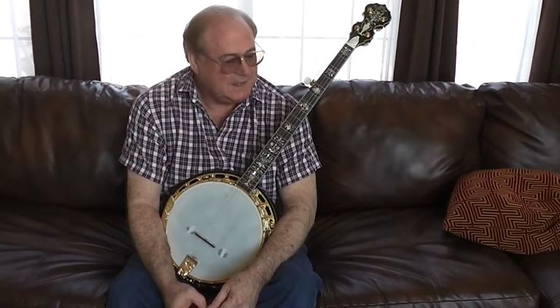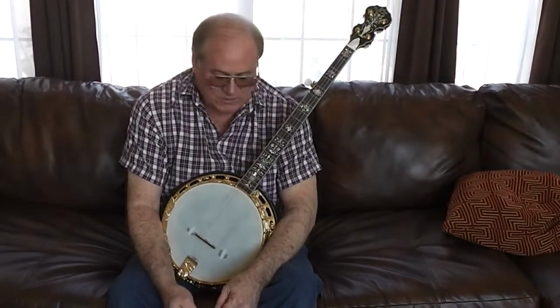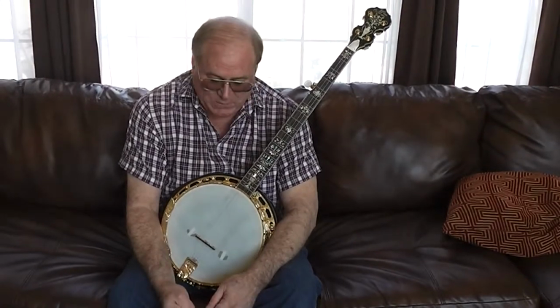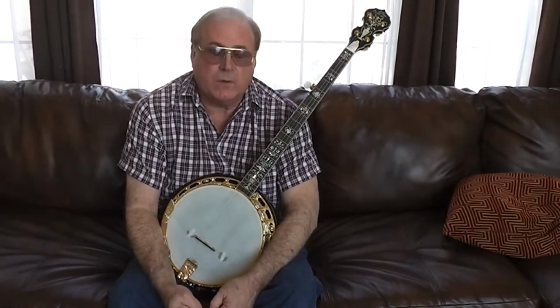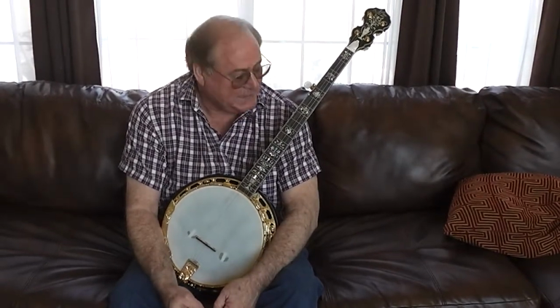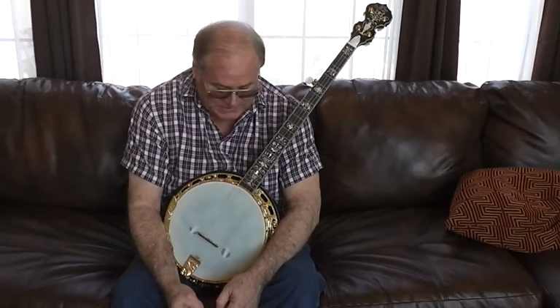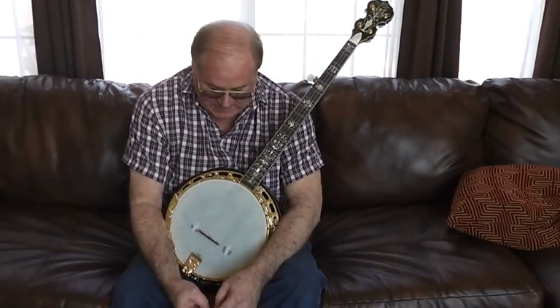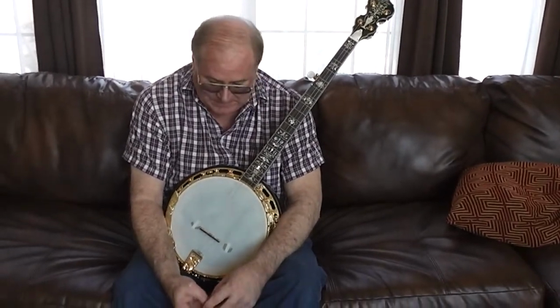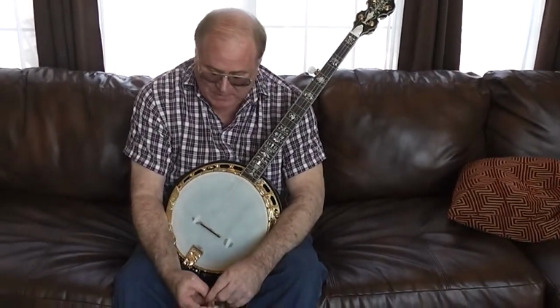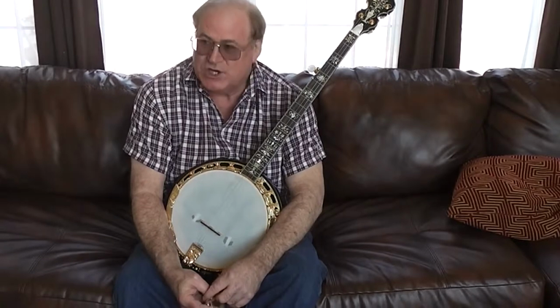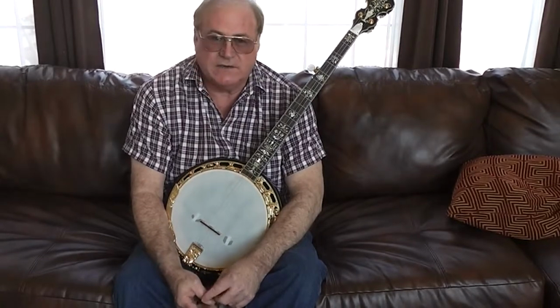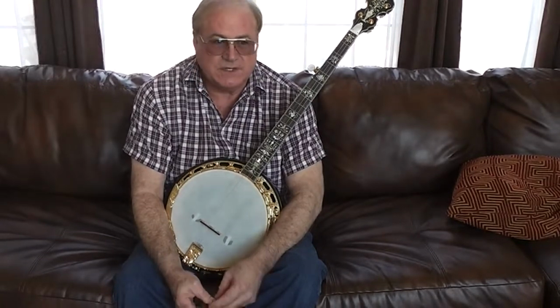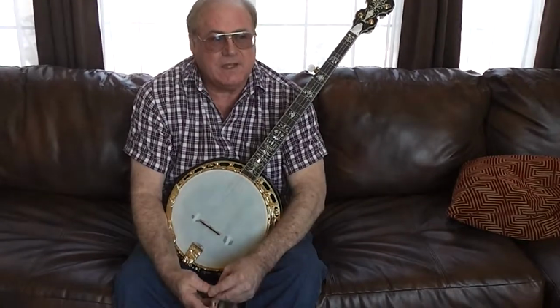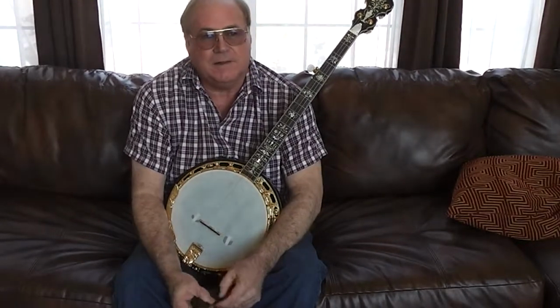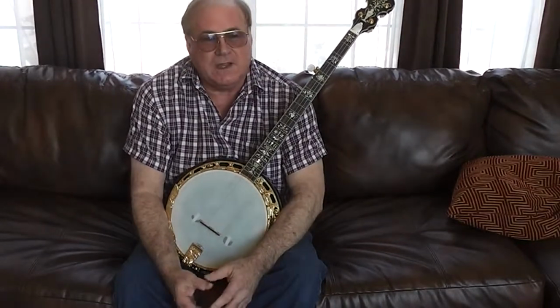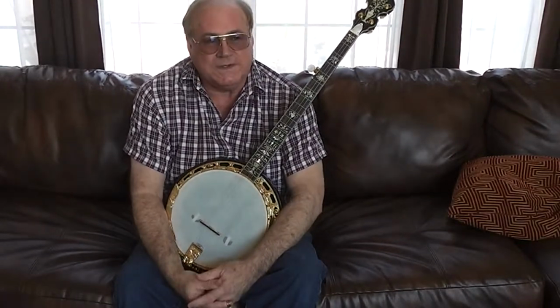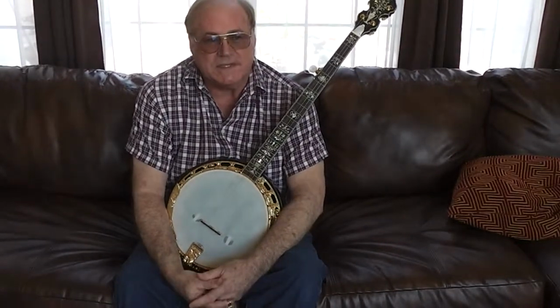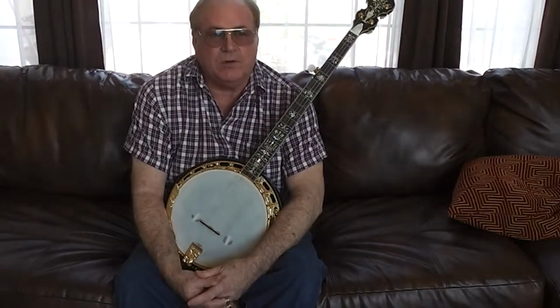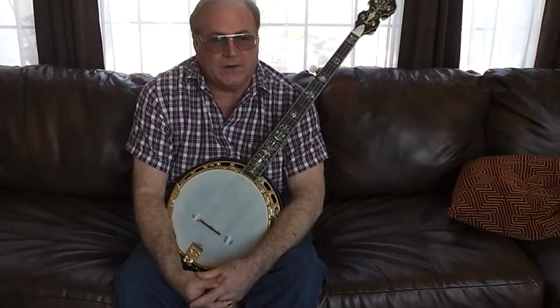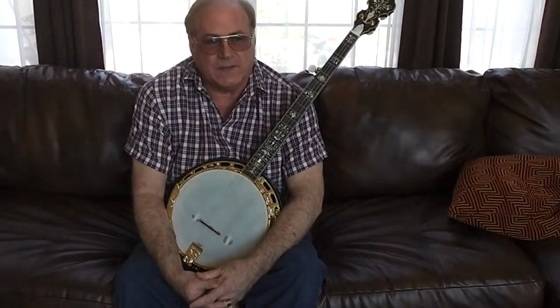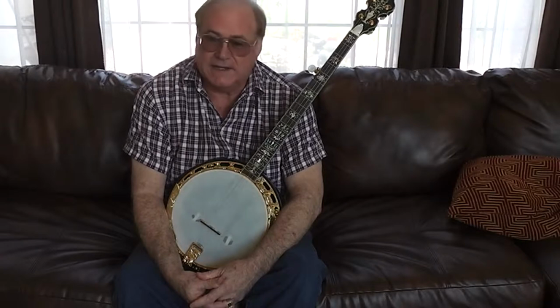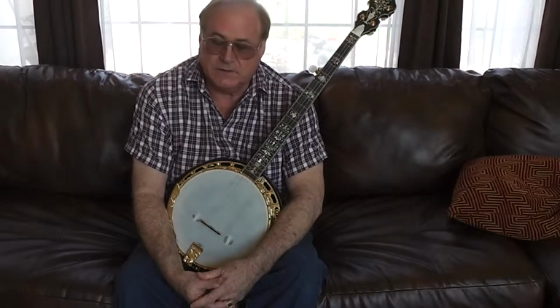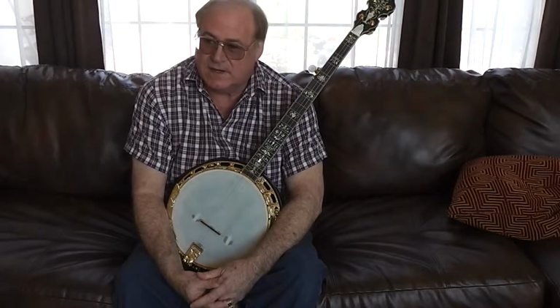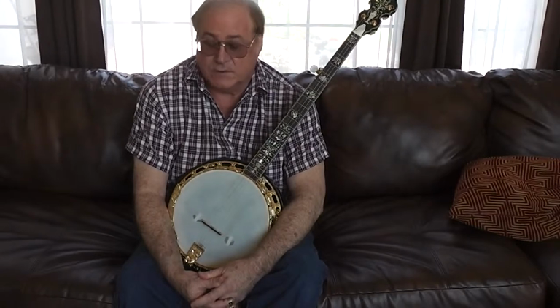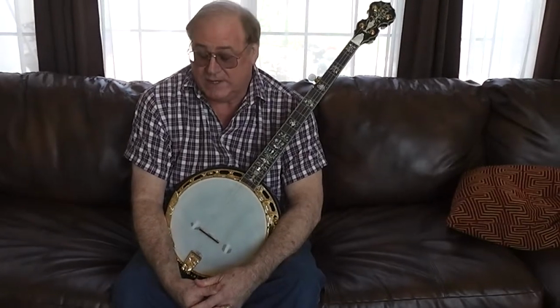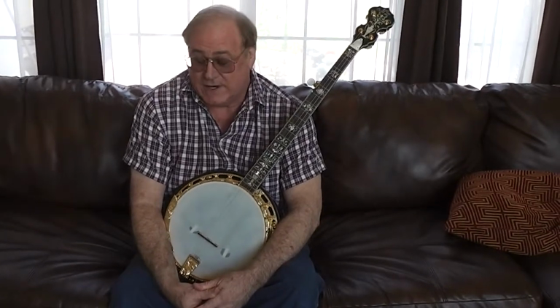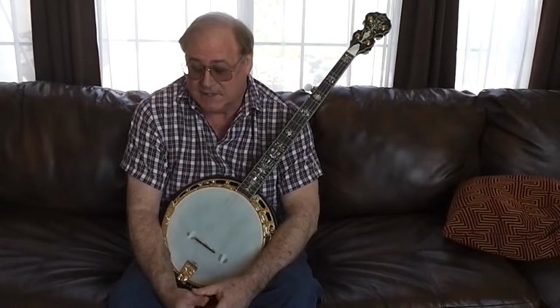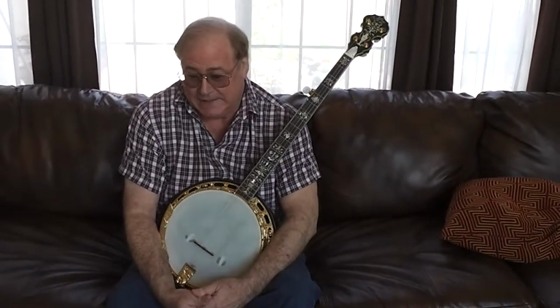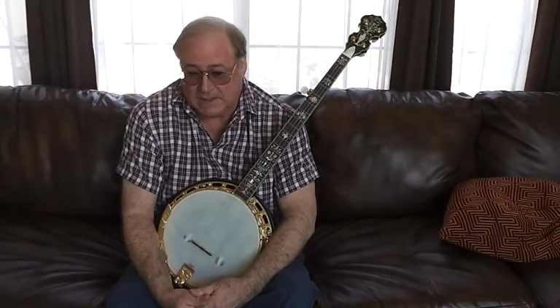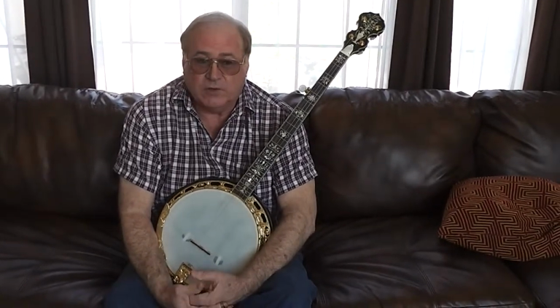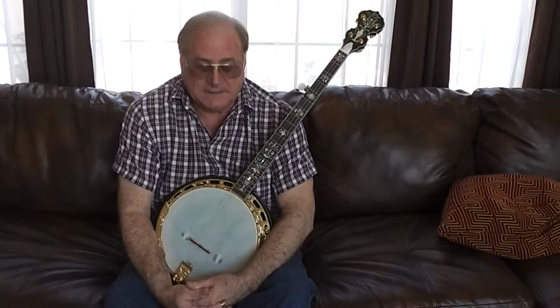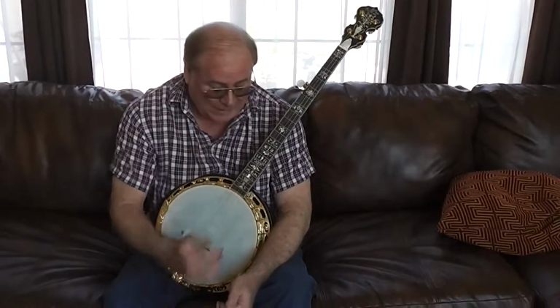I'd like to show you my Morgan Monroe Admiral Banjo. I bought this from Janet Davis Music and it was mislabeled on their site — it said it was a River King, so I had that stuck in my head. But the River King is brass.